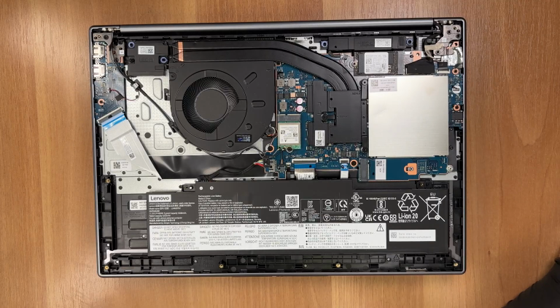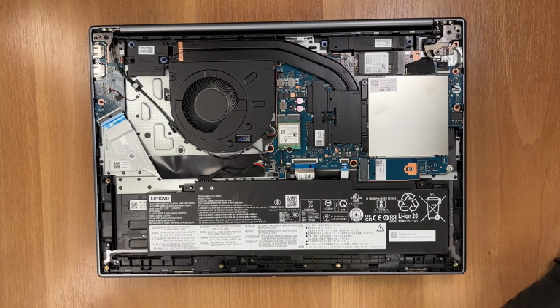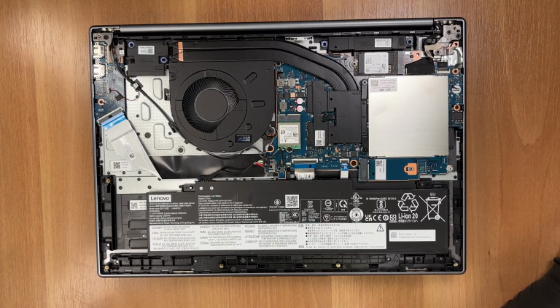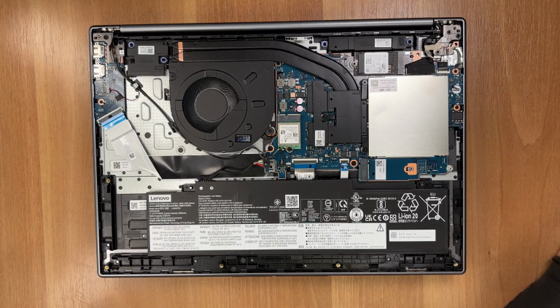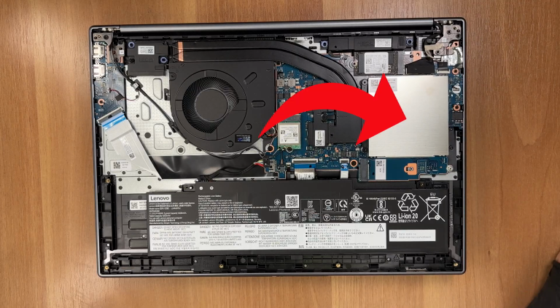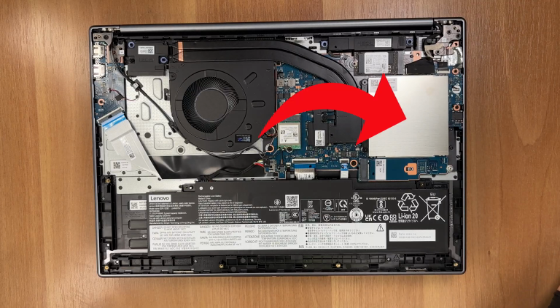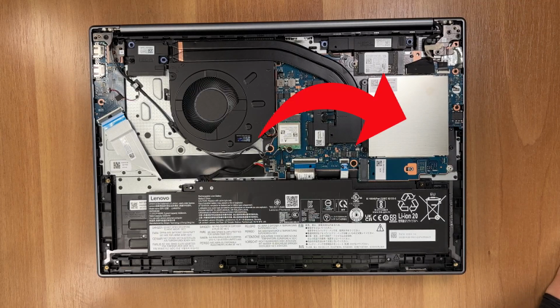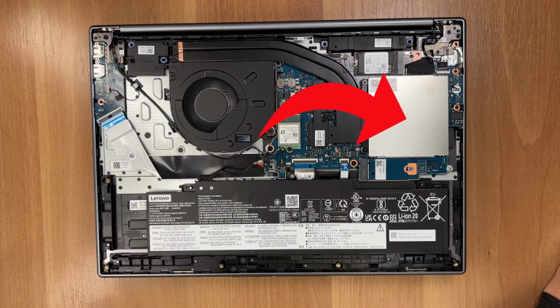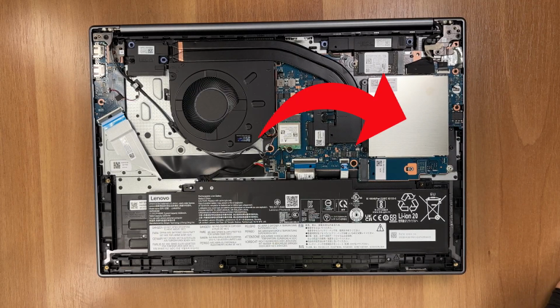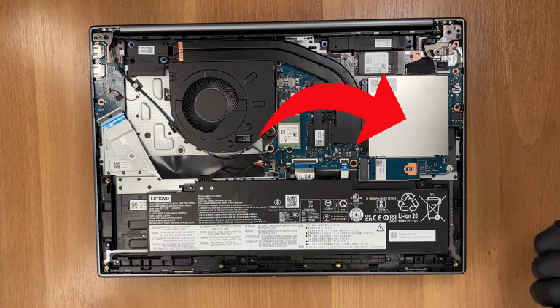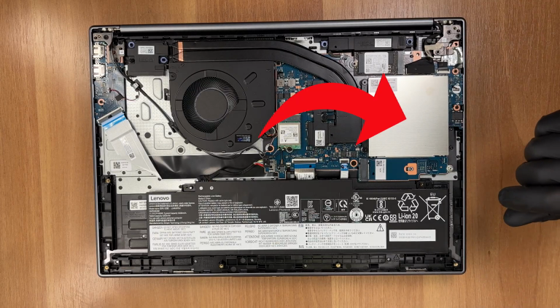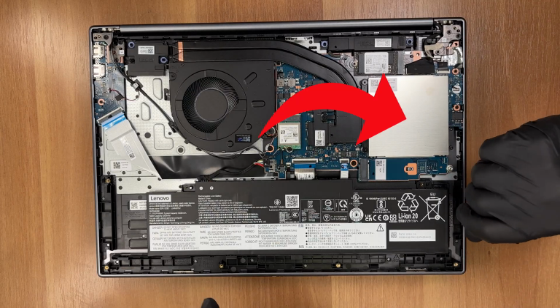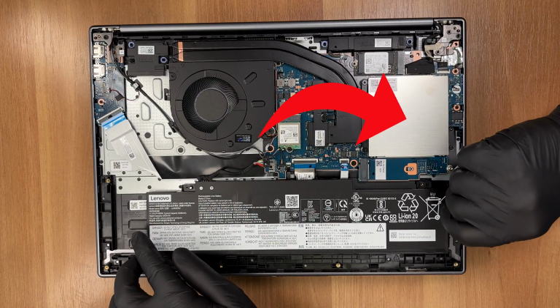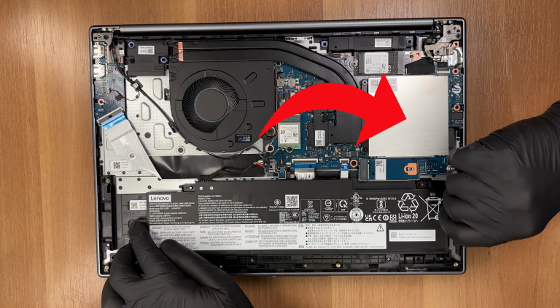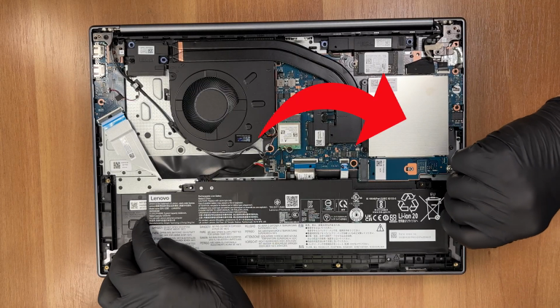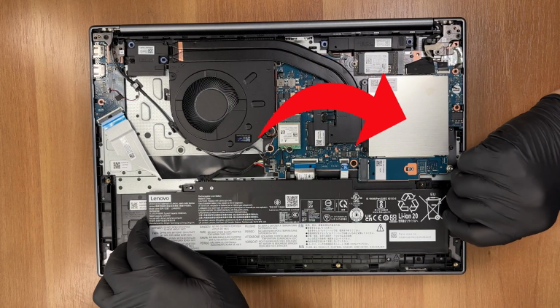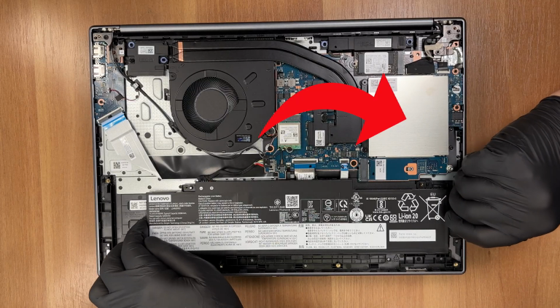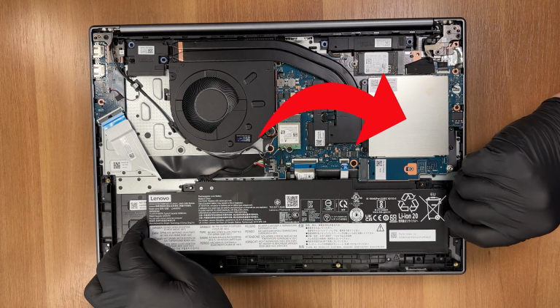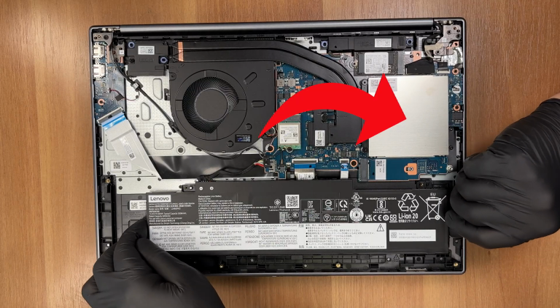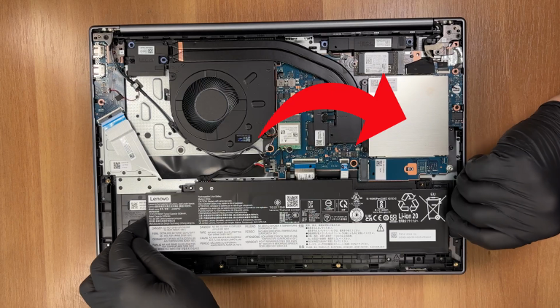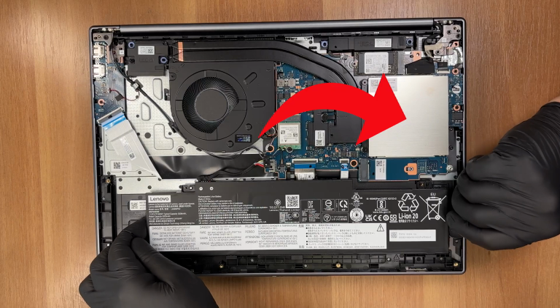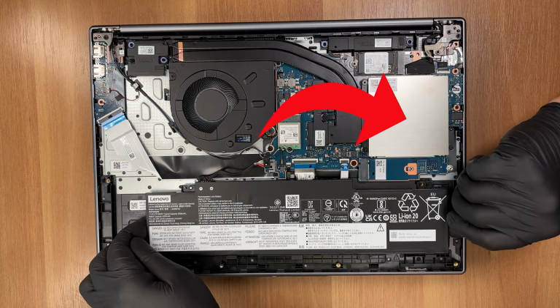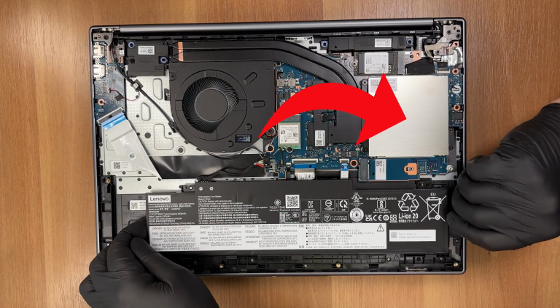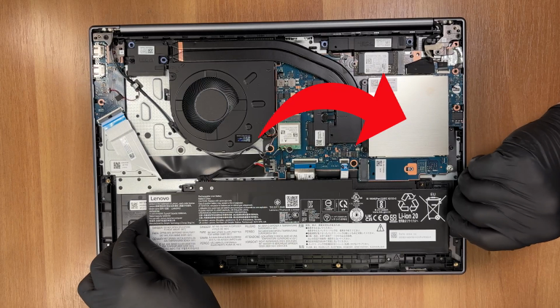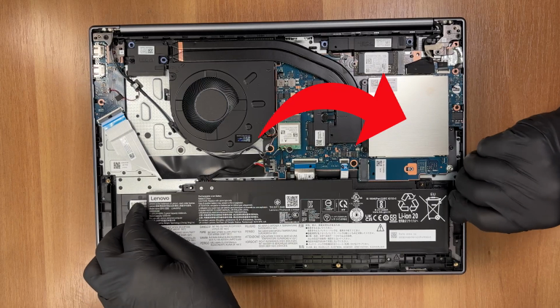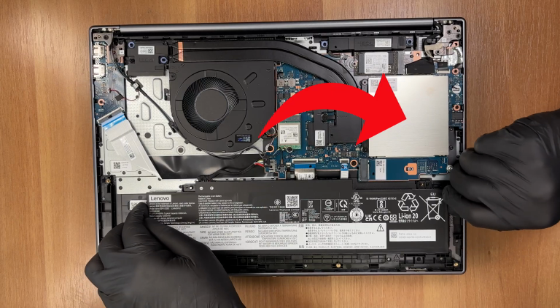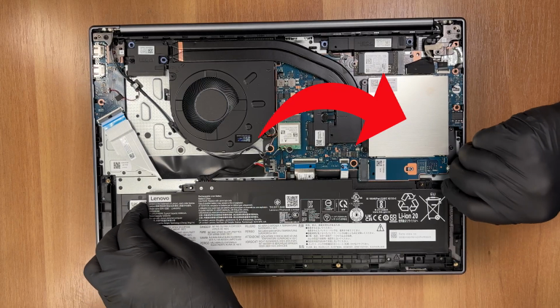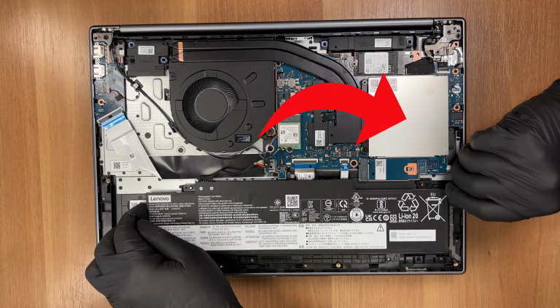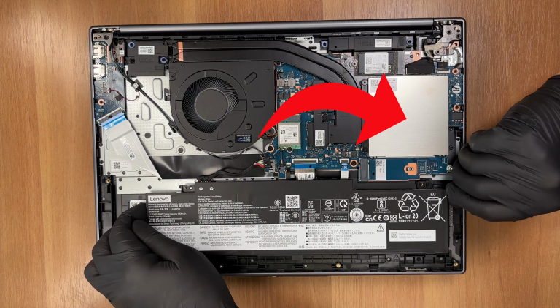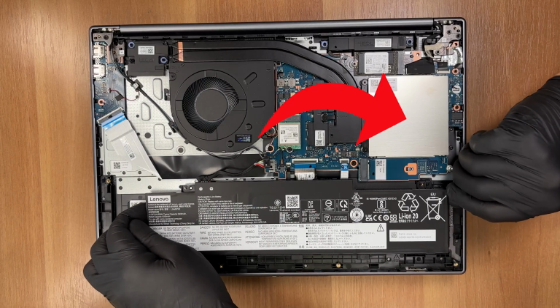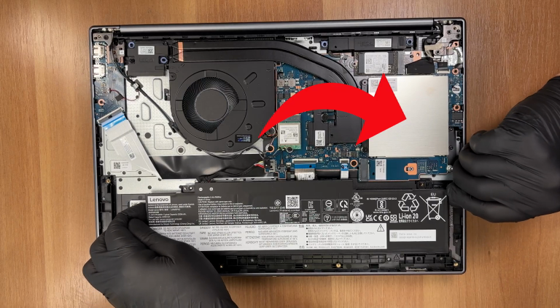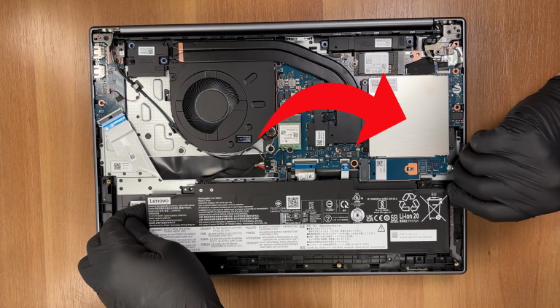On the right, below the metal shield, you'll find two DDR5 slots. They run in dual channel and accept modules up to 5600 megatransfers per second.